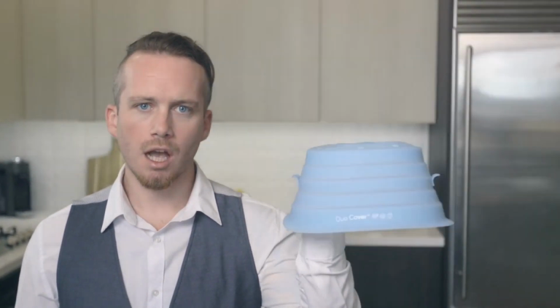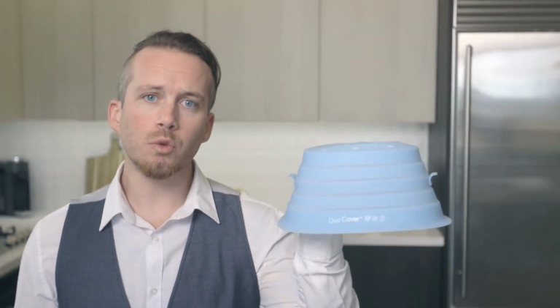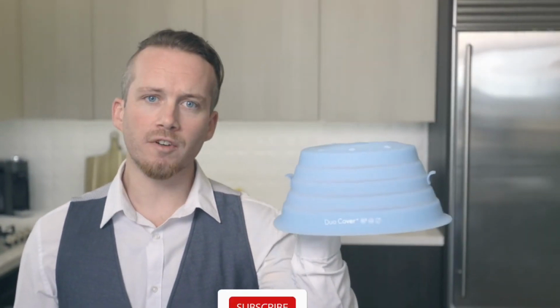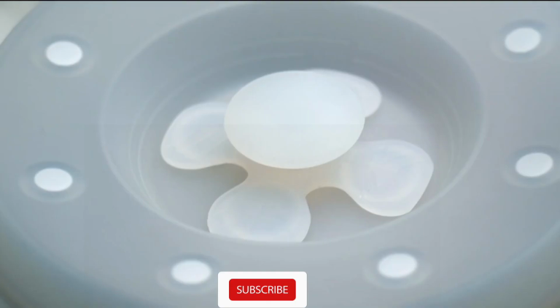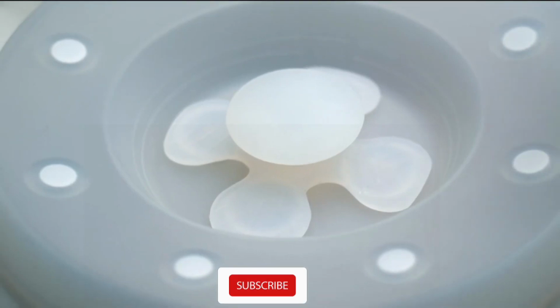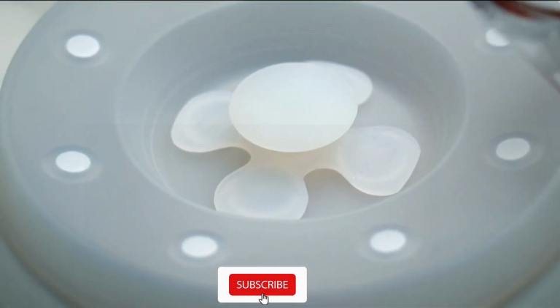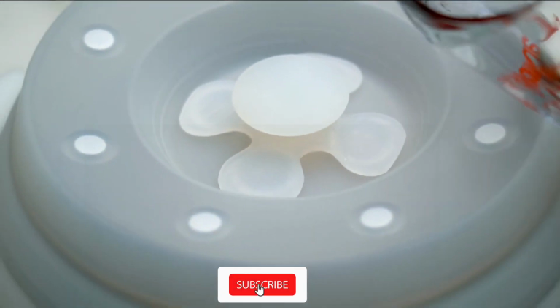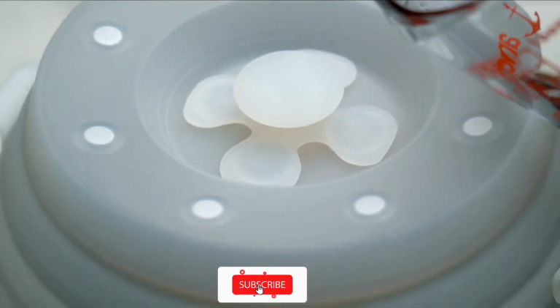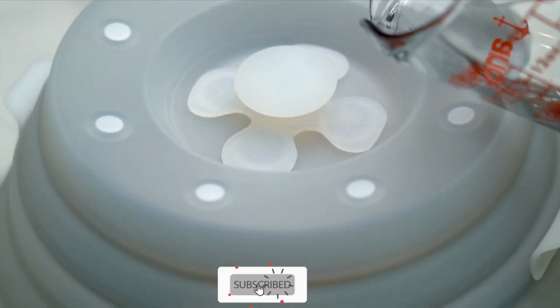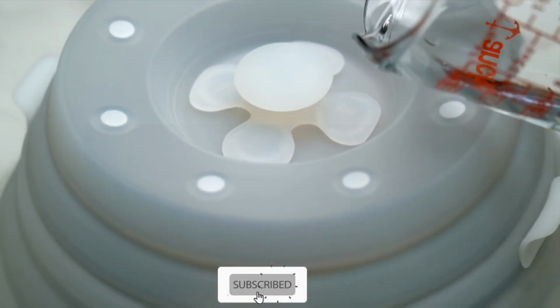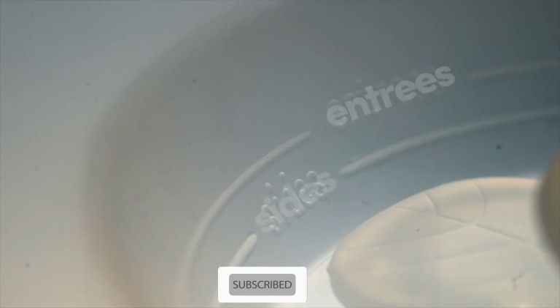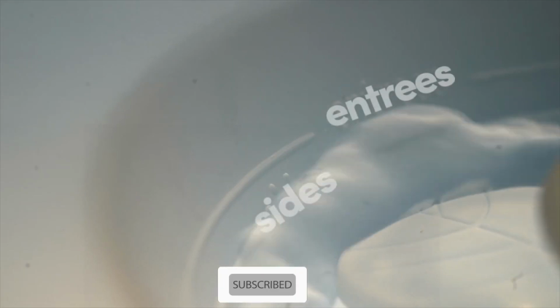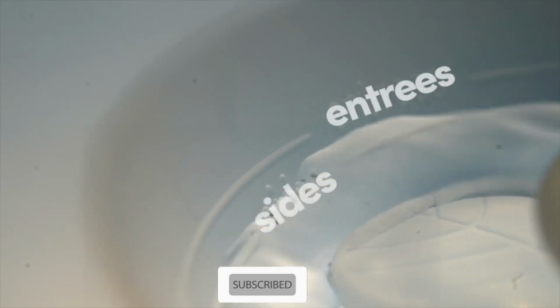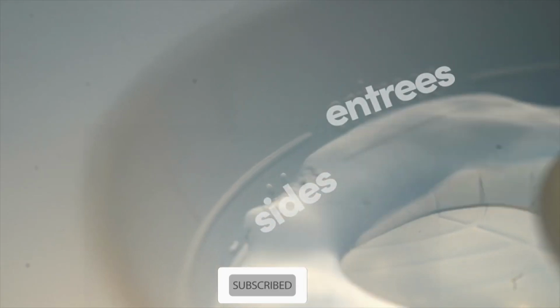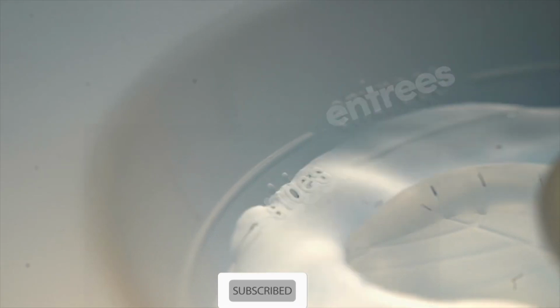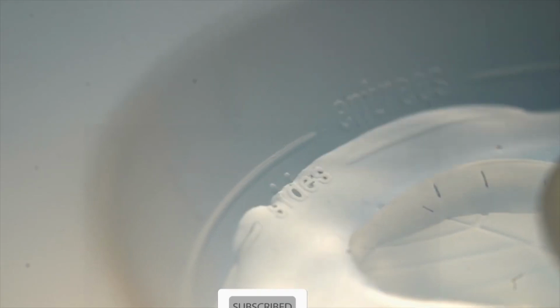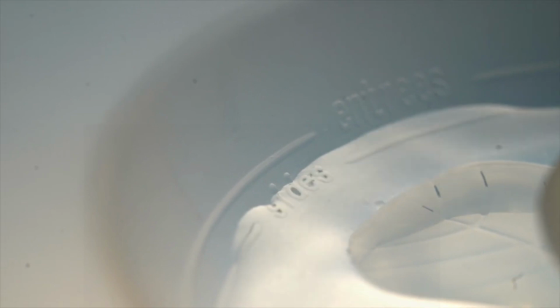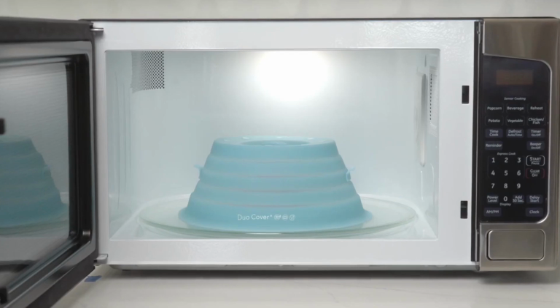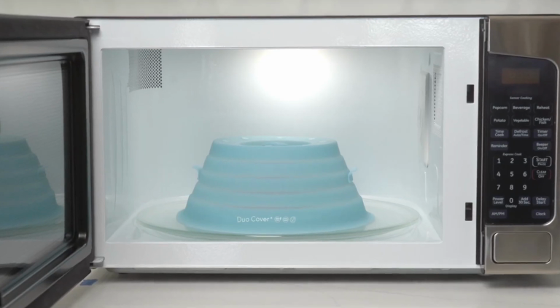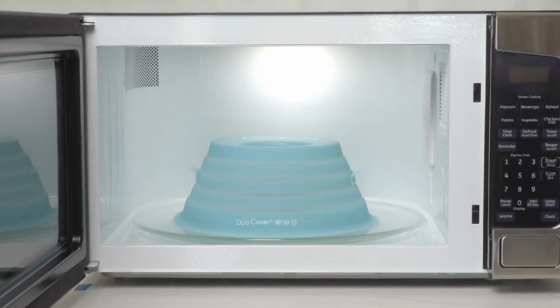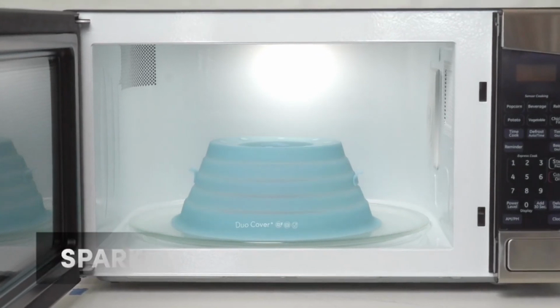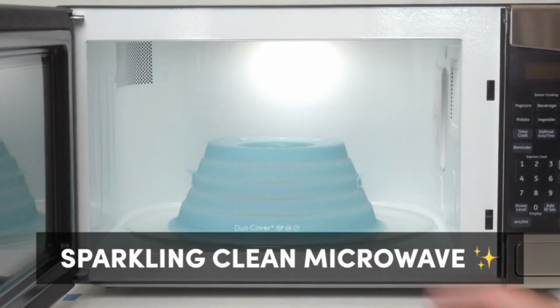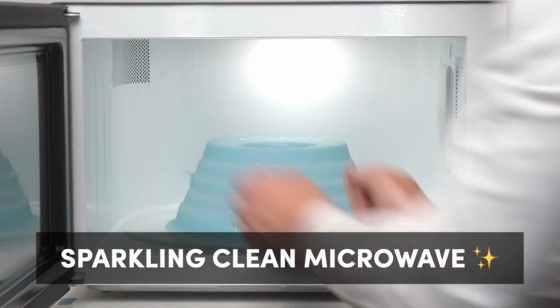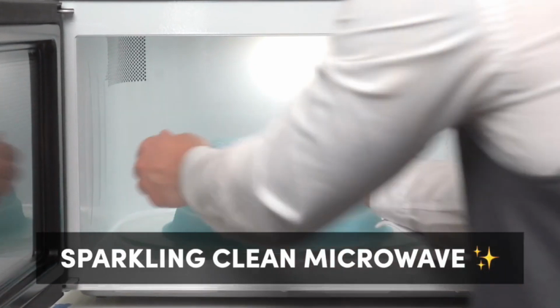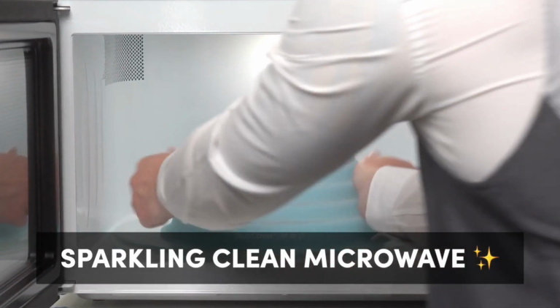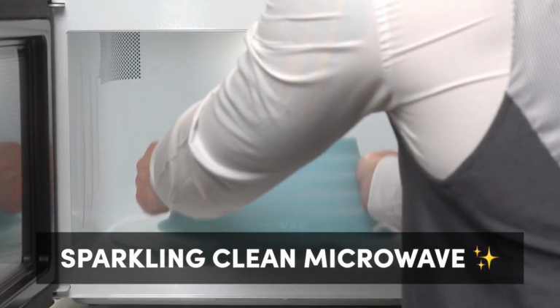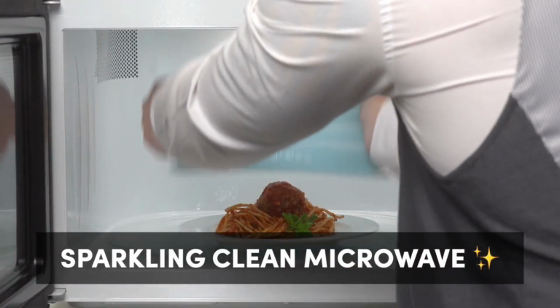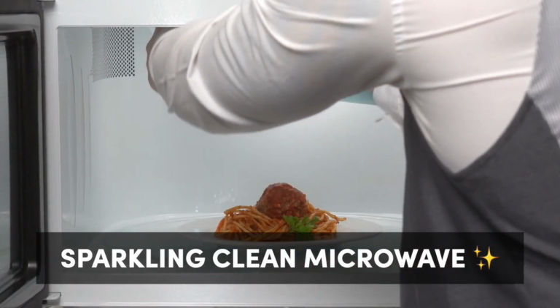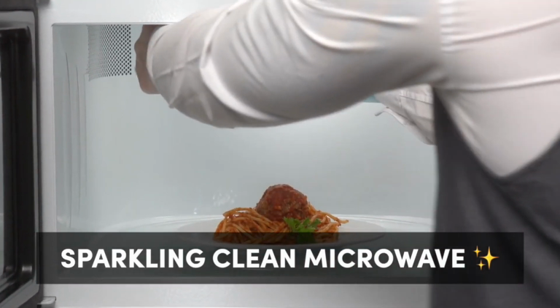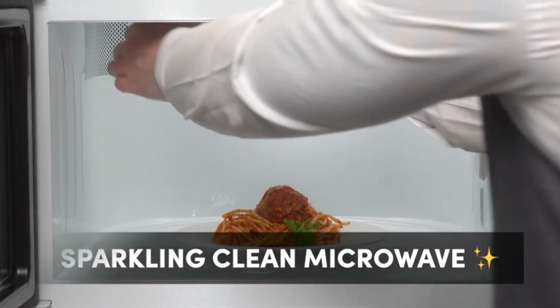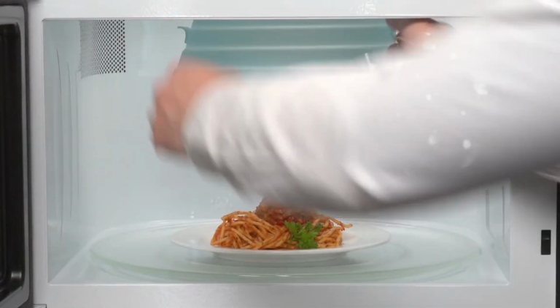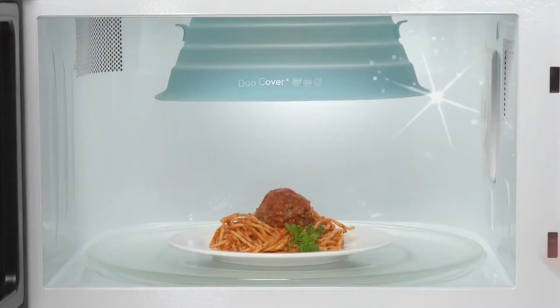A dual-functioning cover that keeps your microwave clean and your leftovers fresh. We think it's the best invention since the internet. Take that, sliced bread.